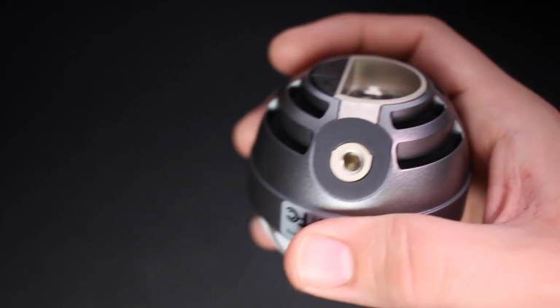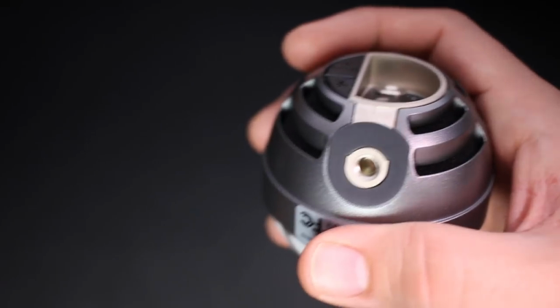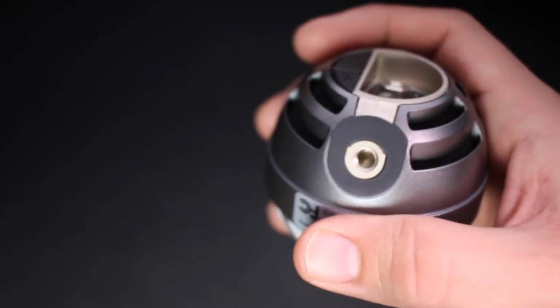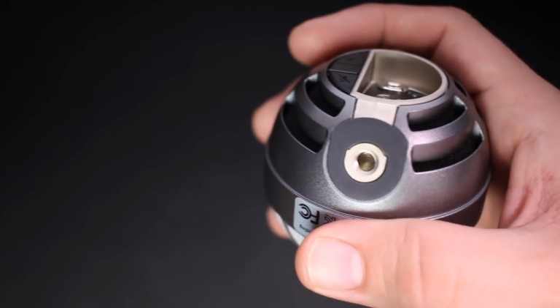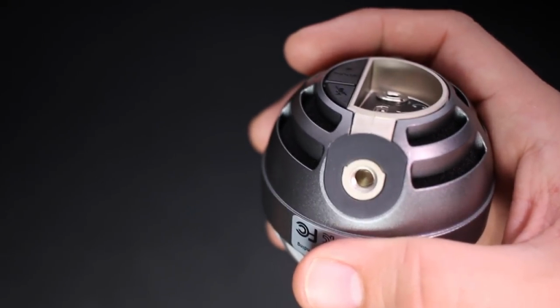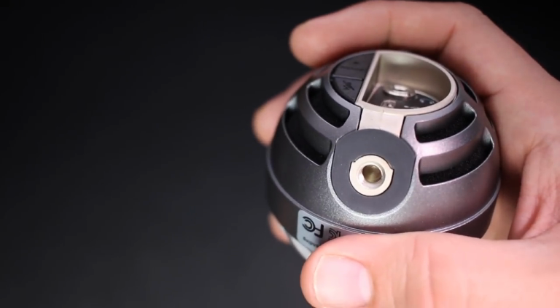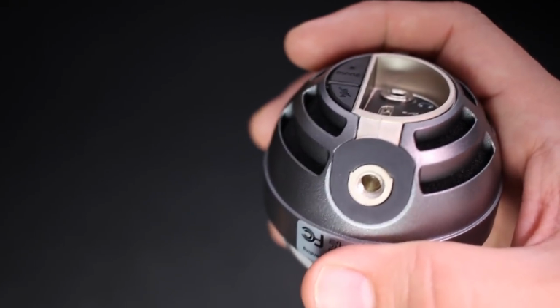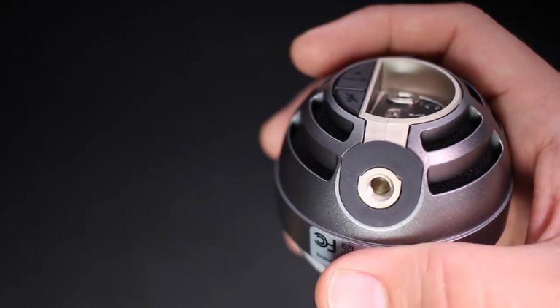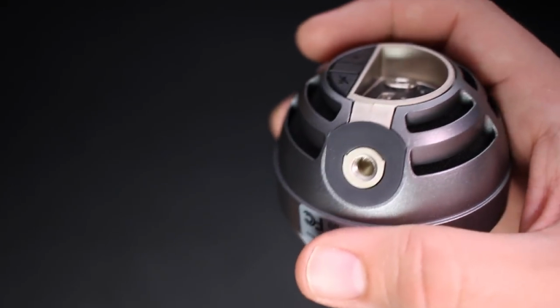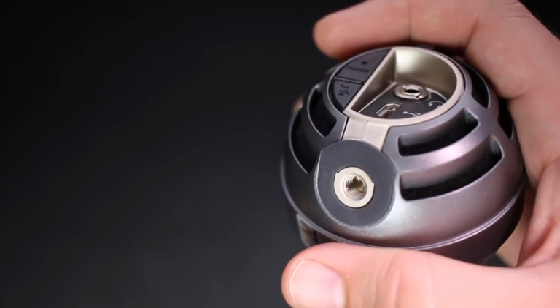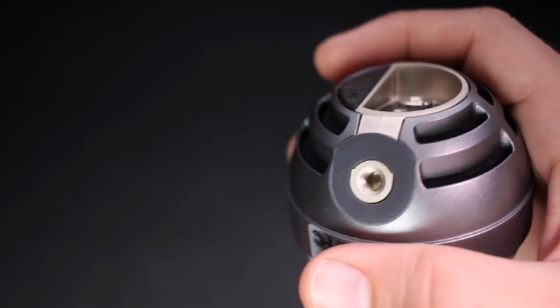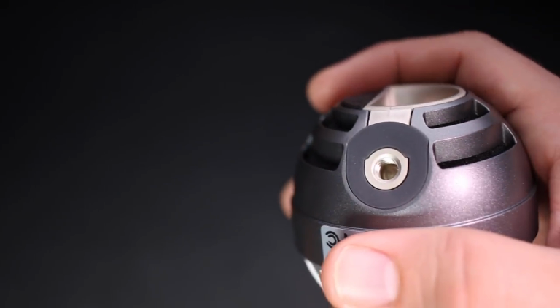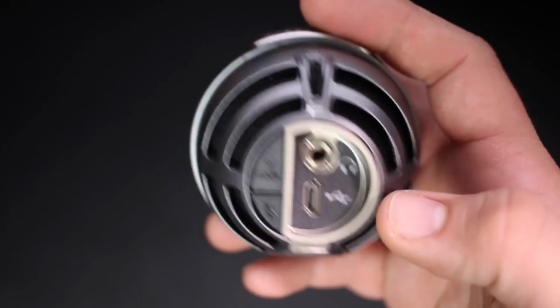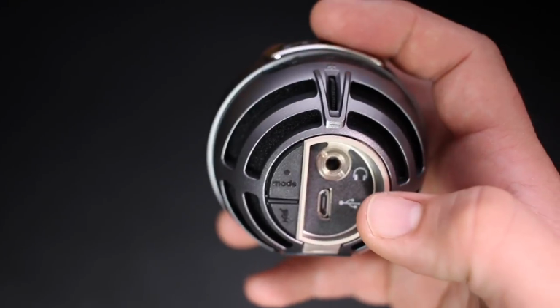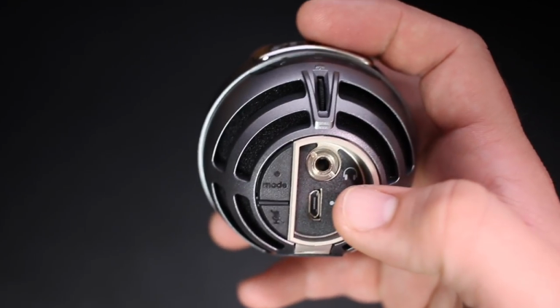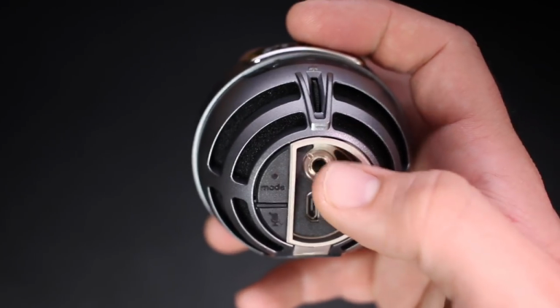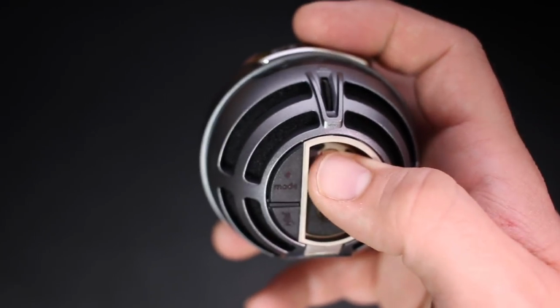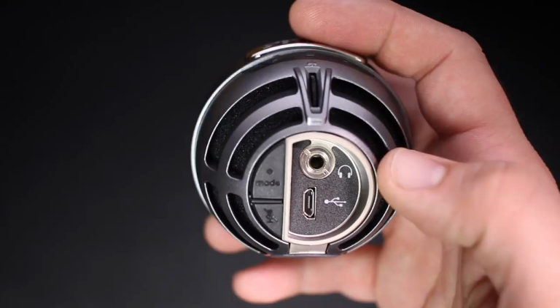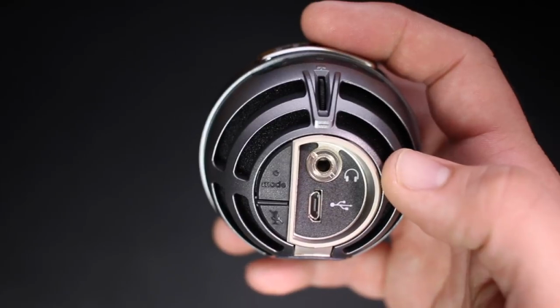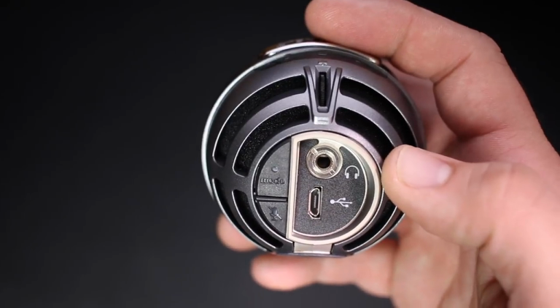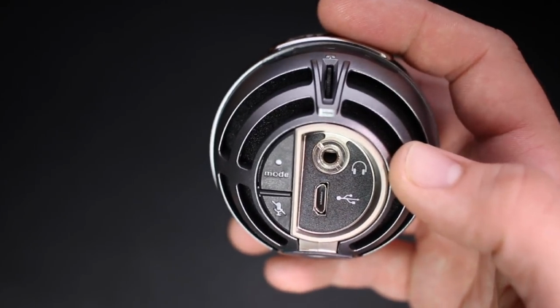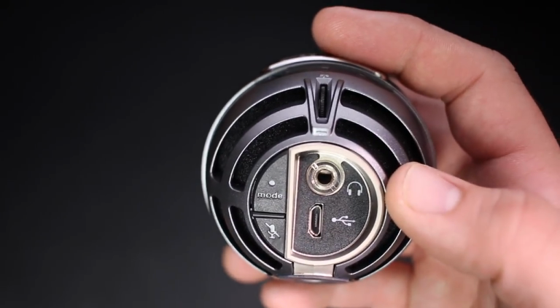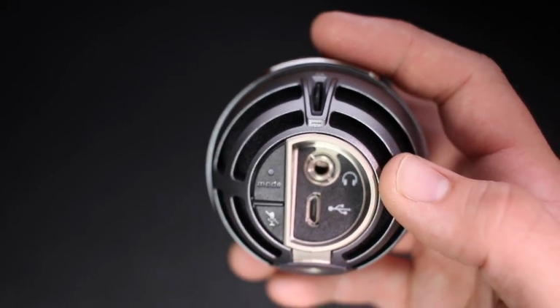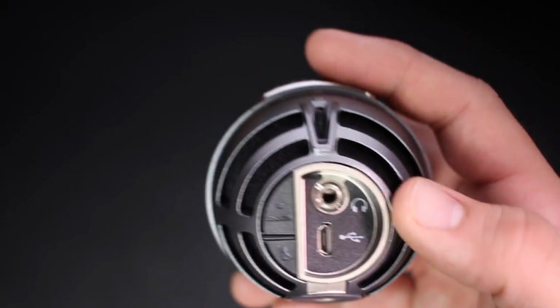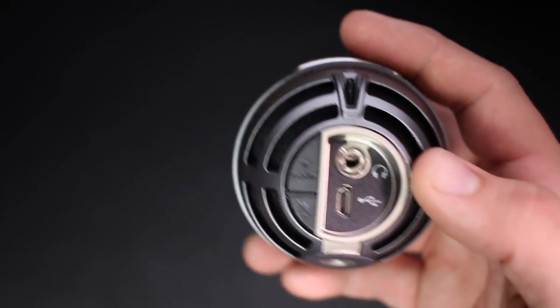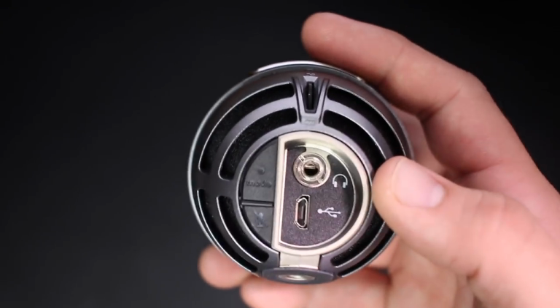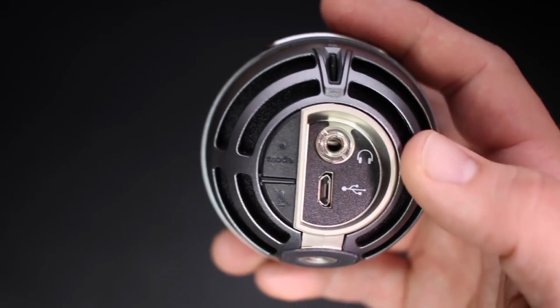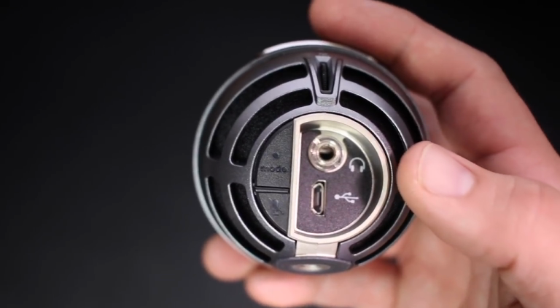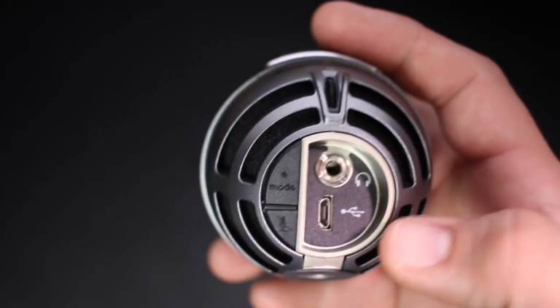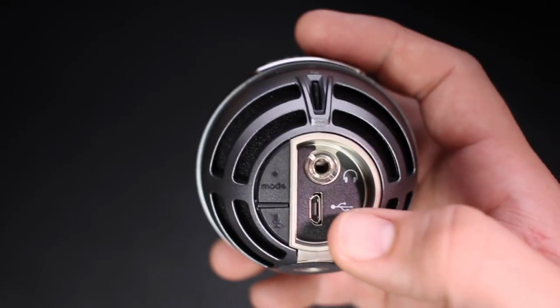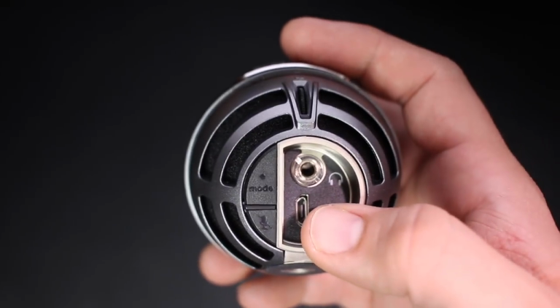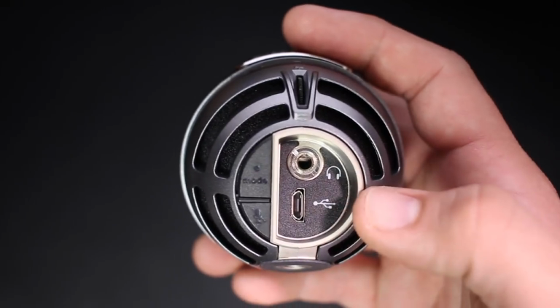On the bottom of the mic, you'll find a quarter-inch mount, which is the same as a camera or a tripod. On the back, you're going to find a 3.5 millimeter headphone port, which does offer latency-free monitoring.